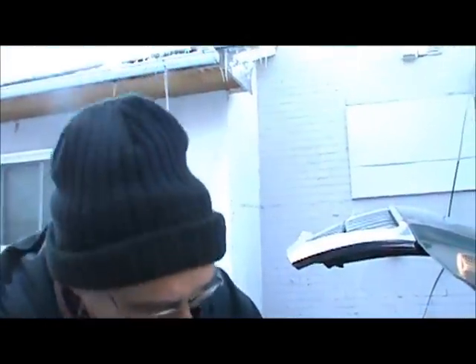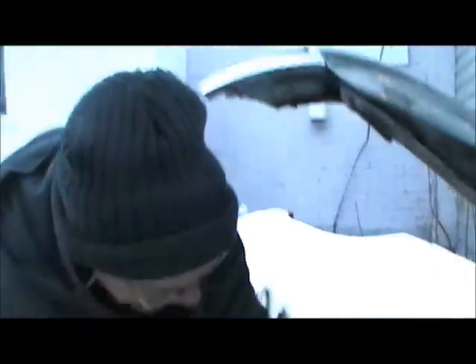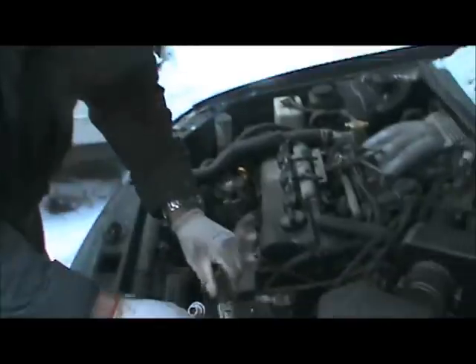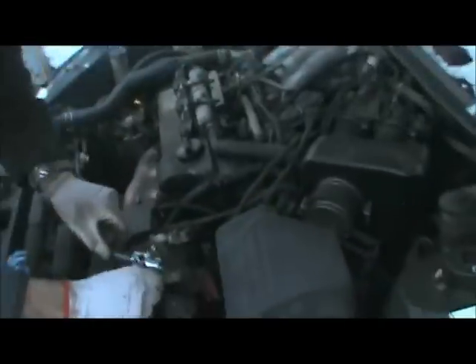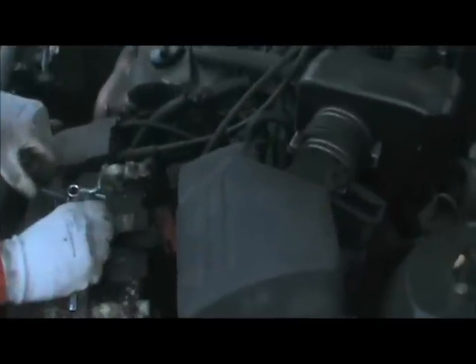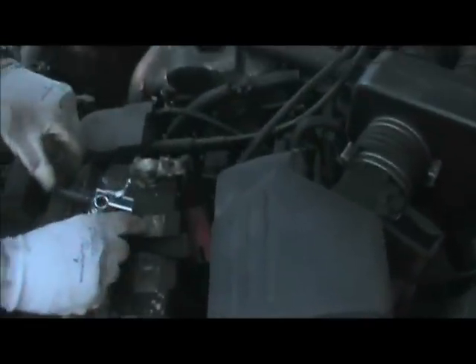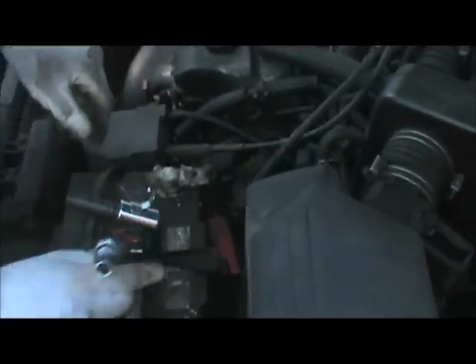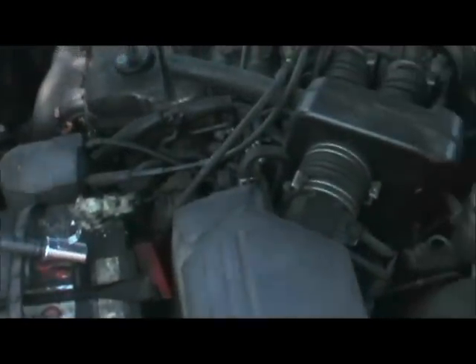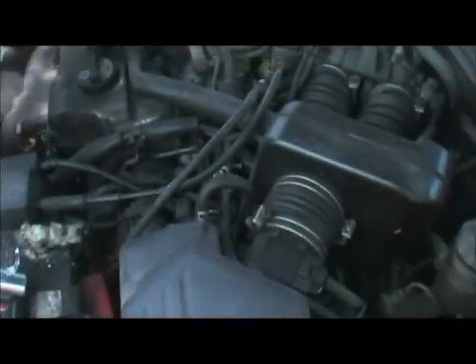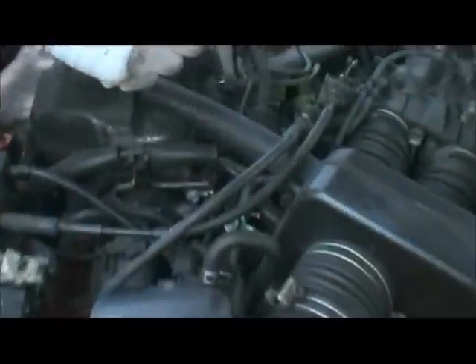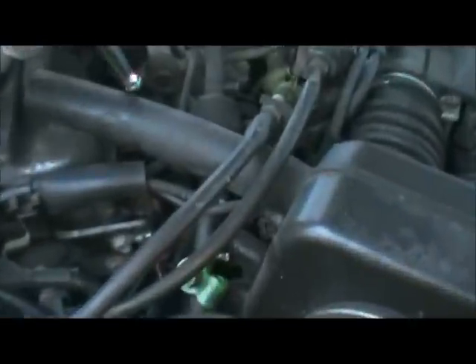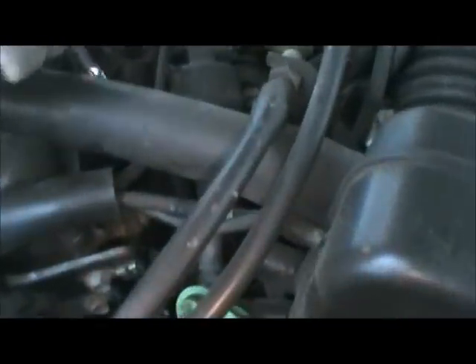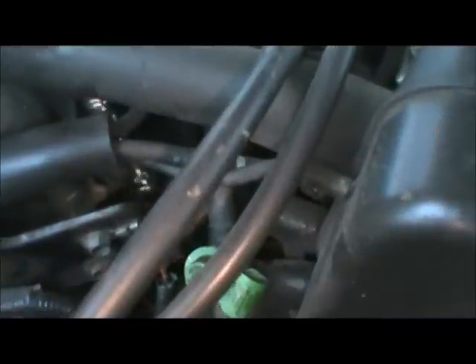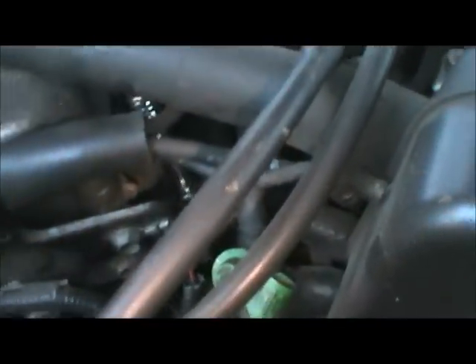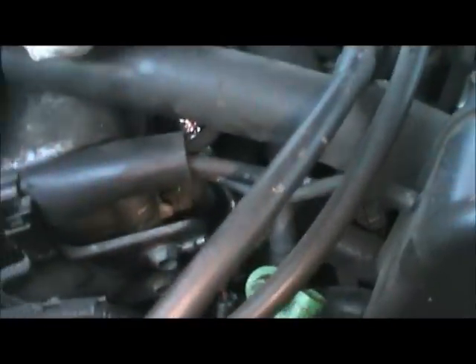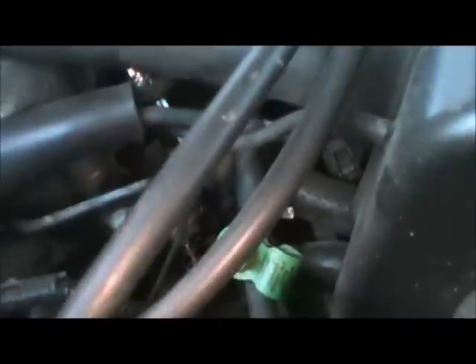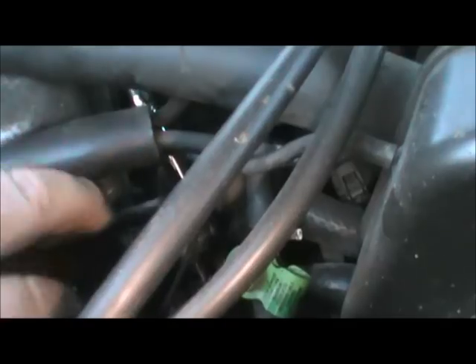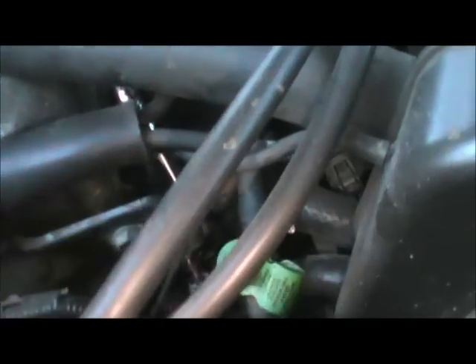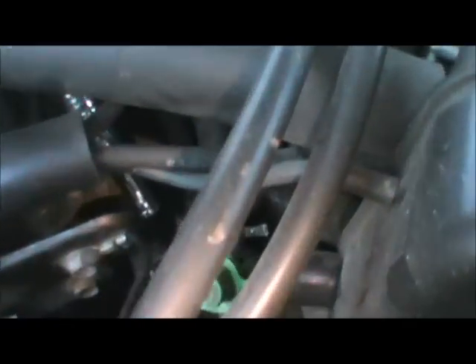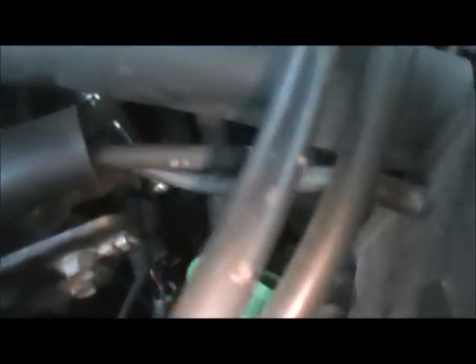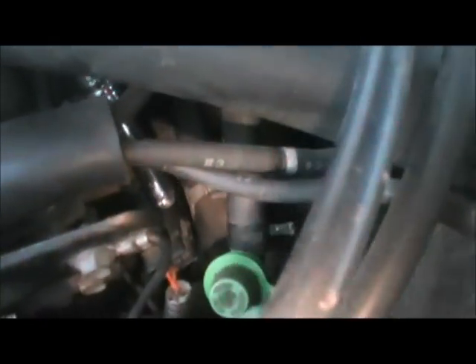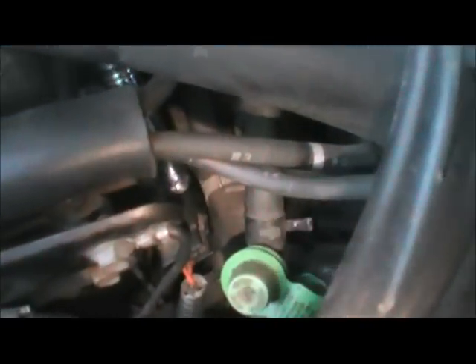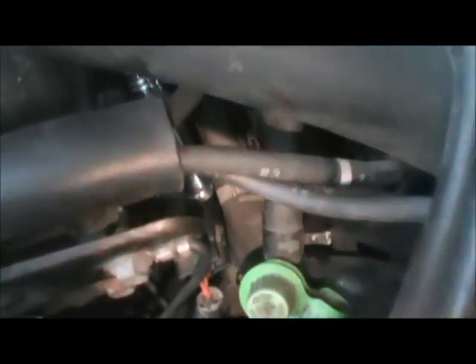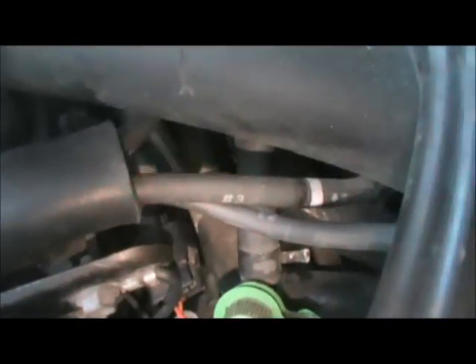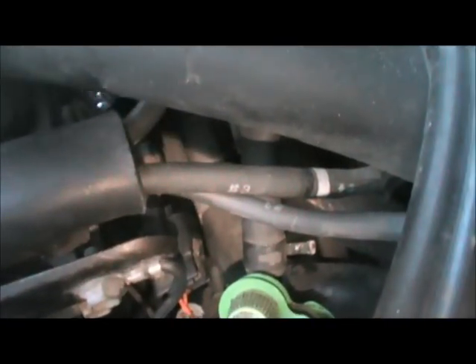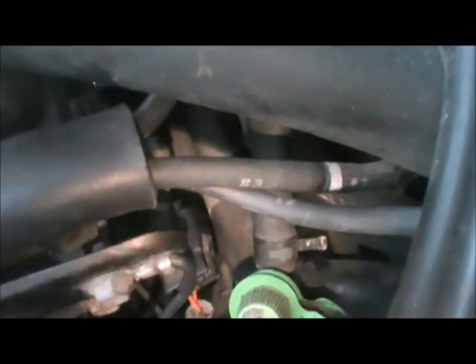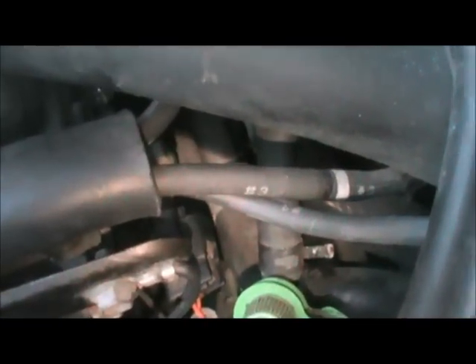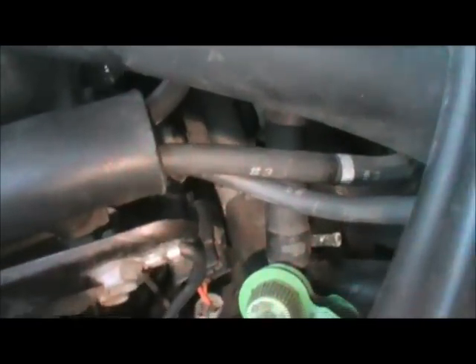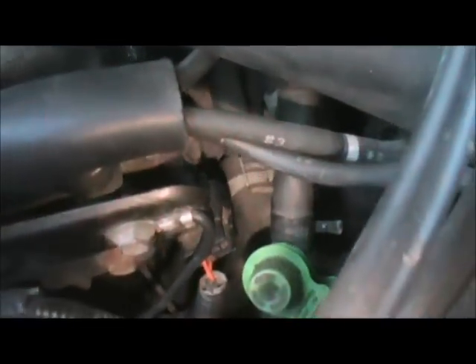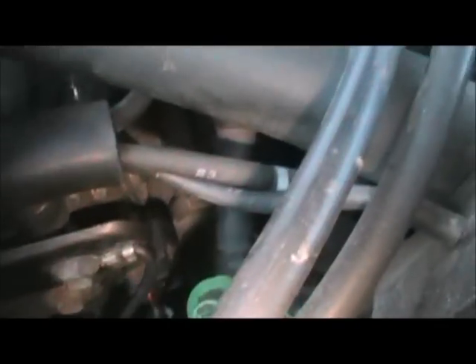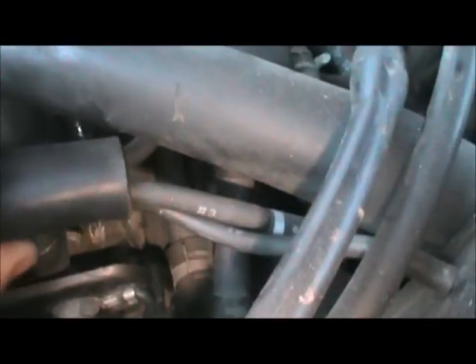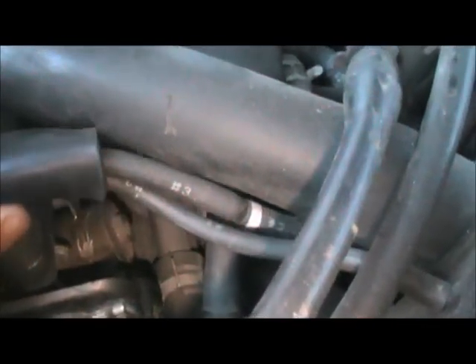All right, so let's take a look at how we go about changing it. You can see down in there — that's the electrical connector that we're going to need to disconnect. You'll see it there at the base of my ratchet, and this is the one 10 millimeter bolt that we need to undo.